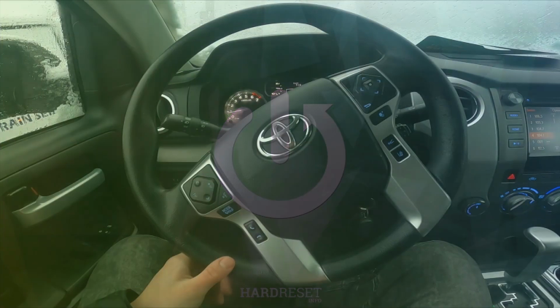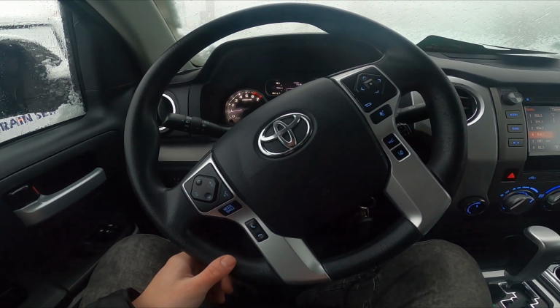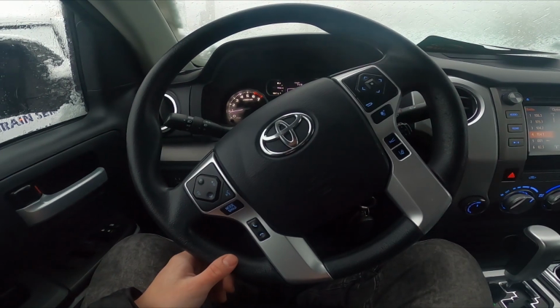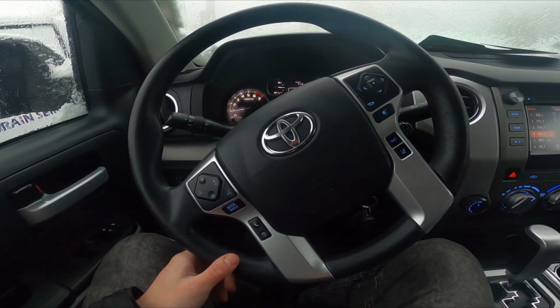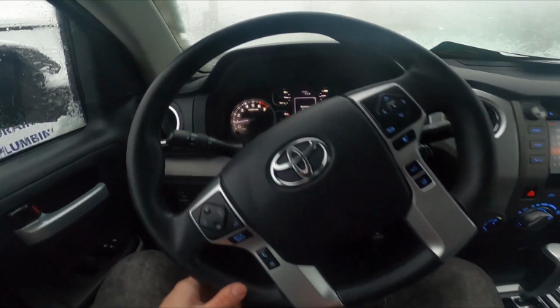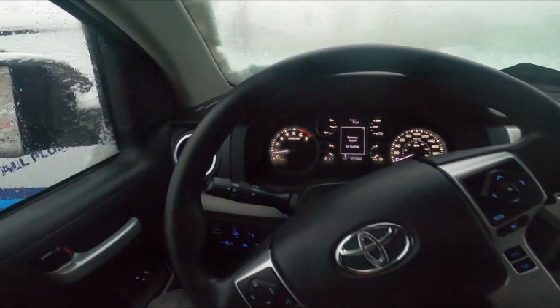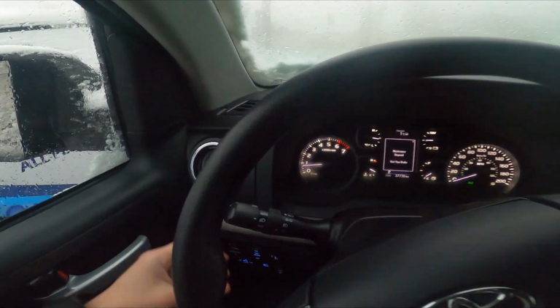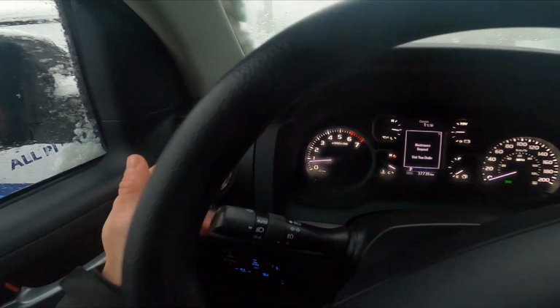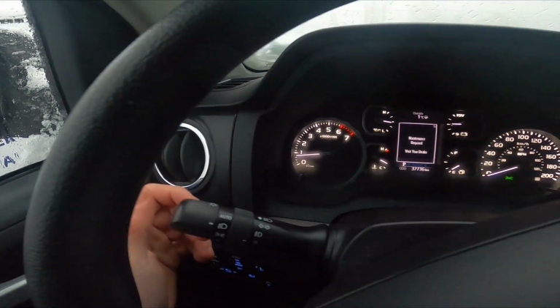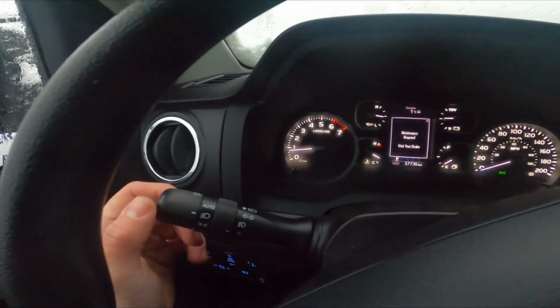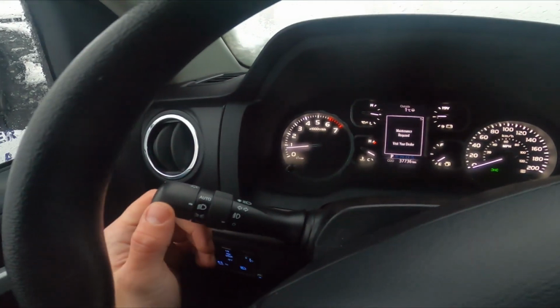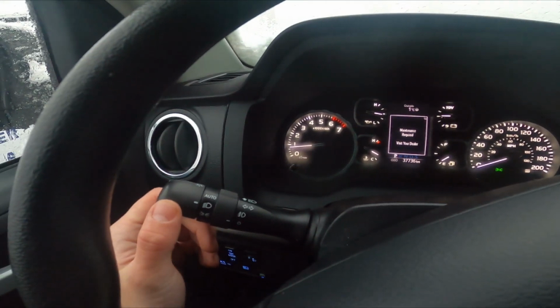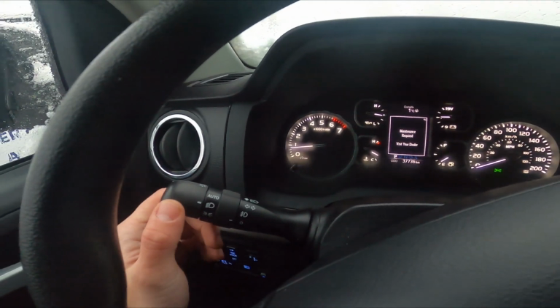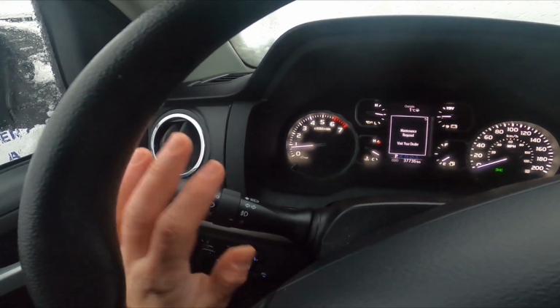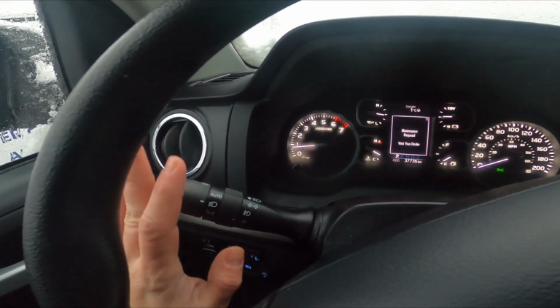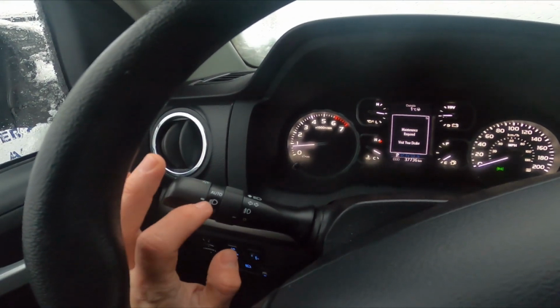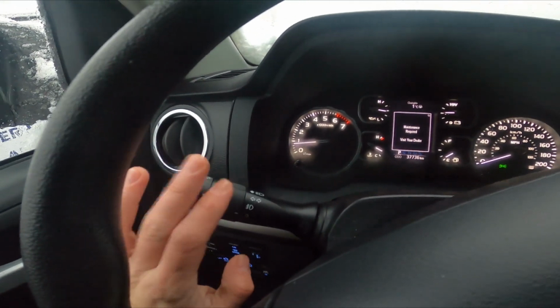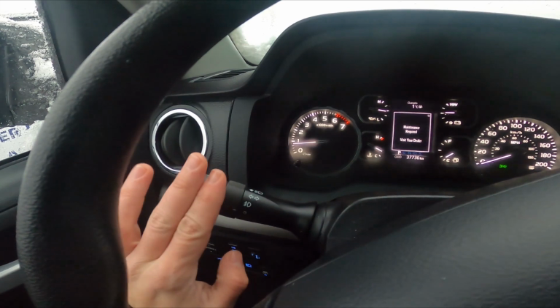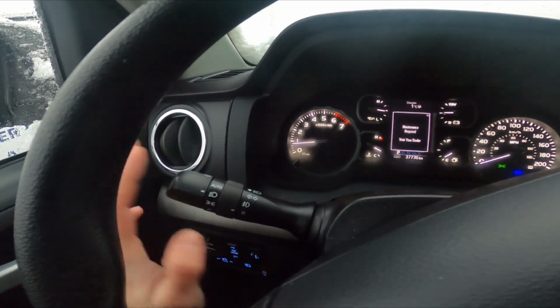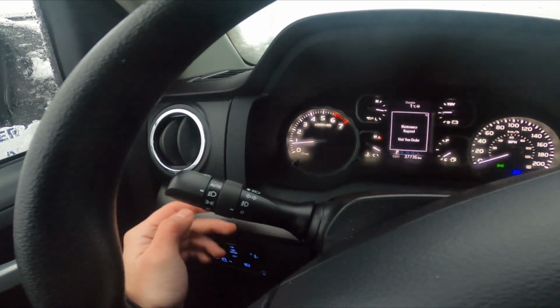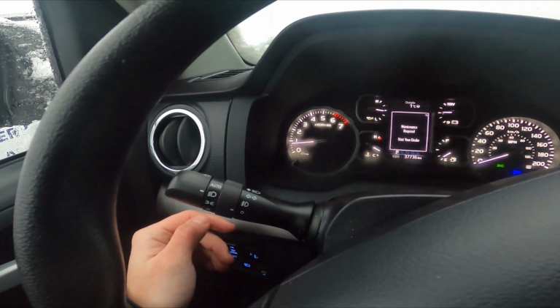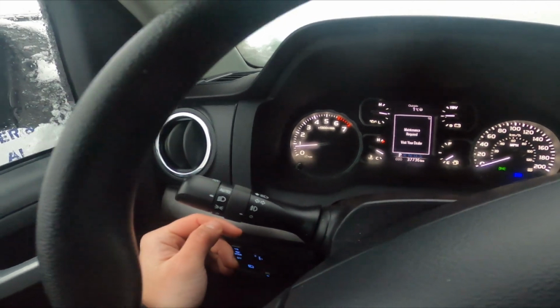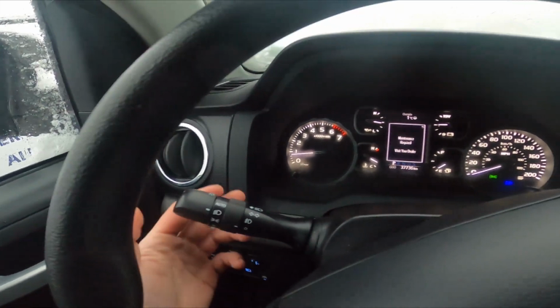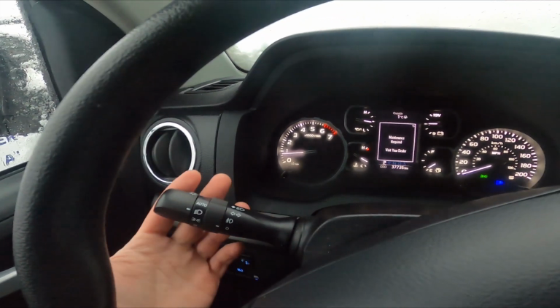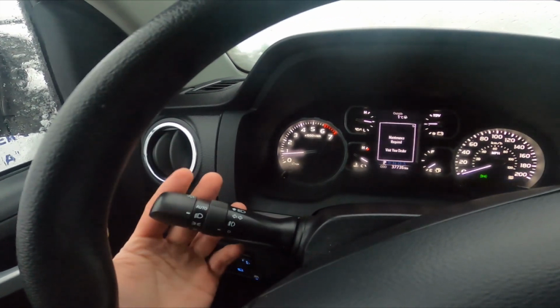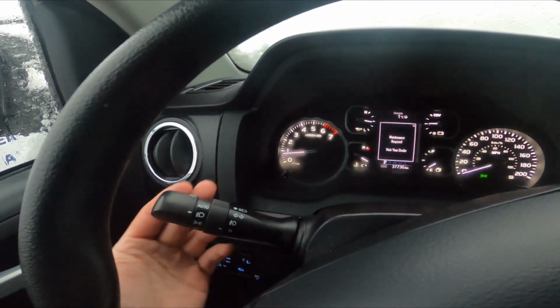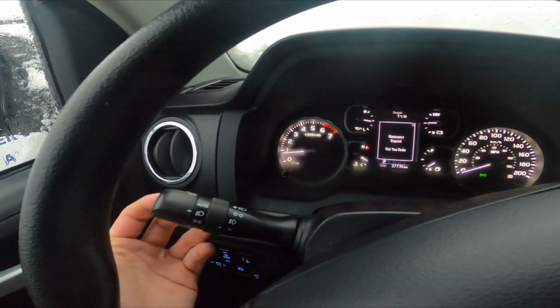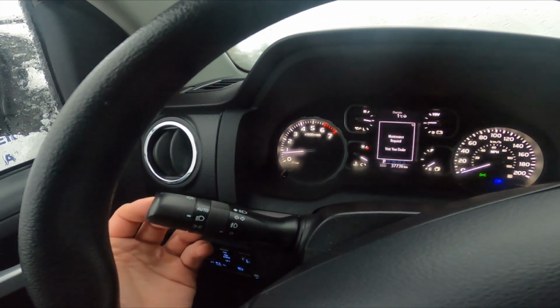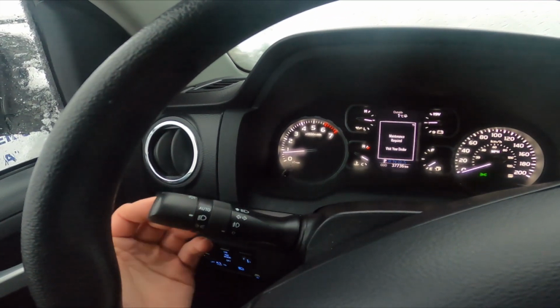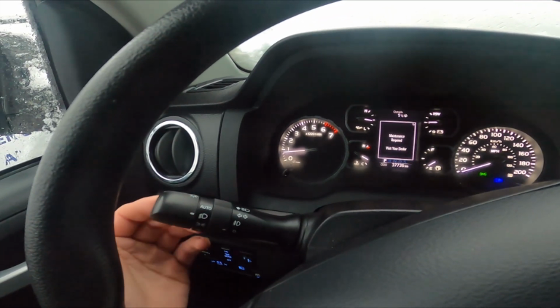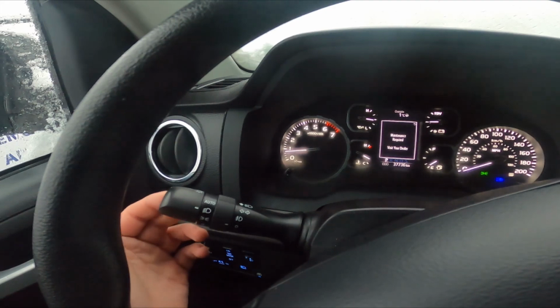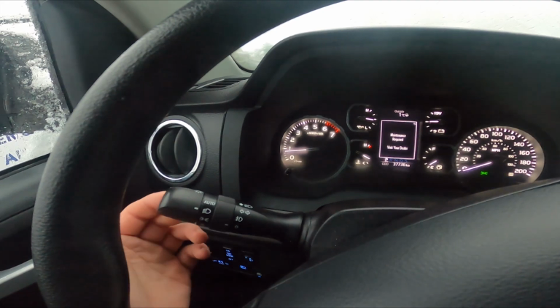In the beginning, let's take a look behind the left side of the steering wheel. Right here we've got this lever. Simply enable dipped beam and then push the lever forward to enable high beam. Also you can flash it by pulling this lever.